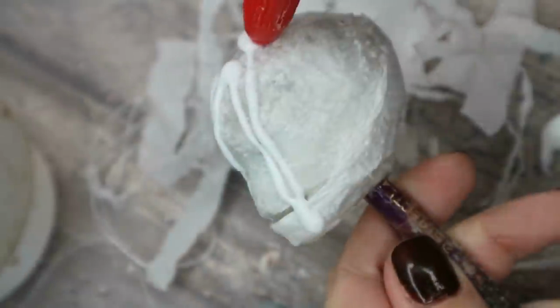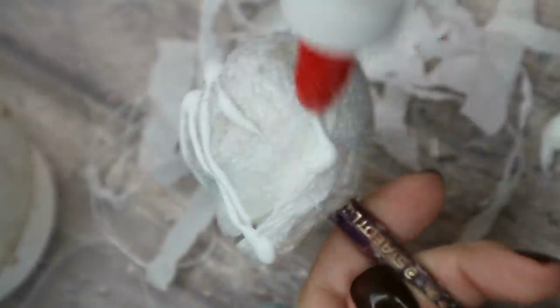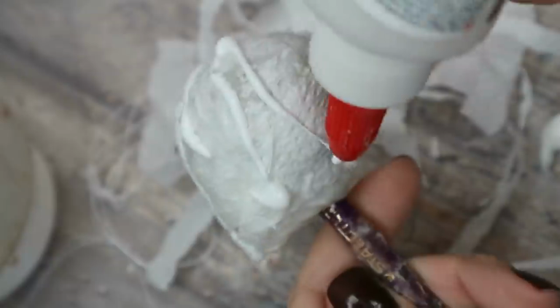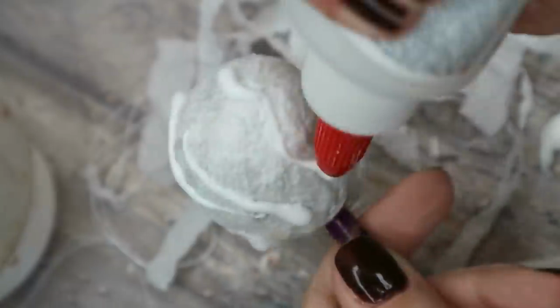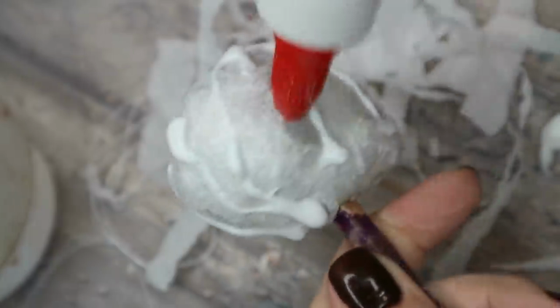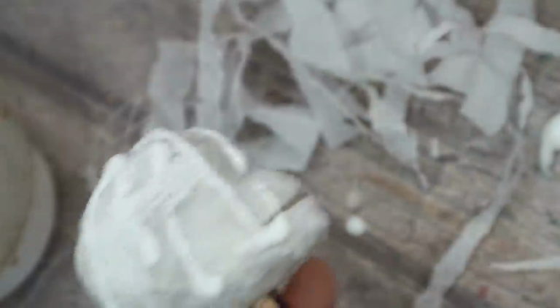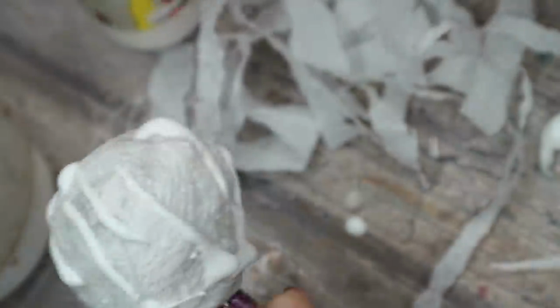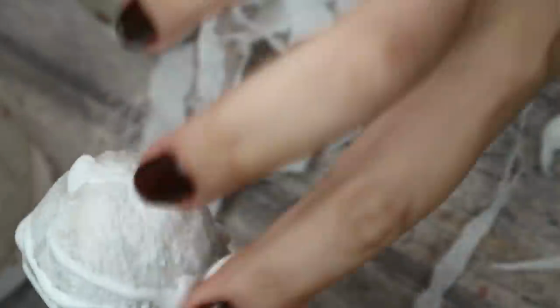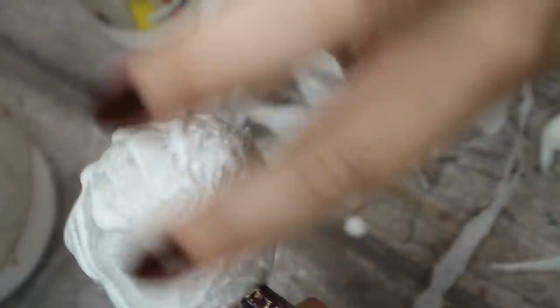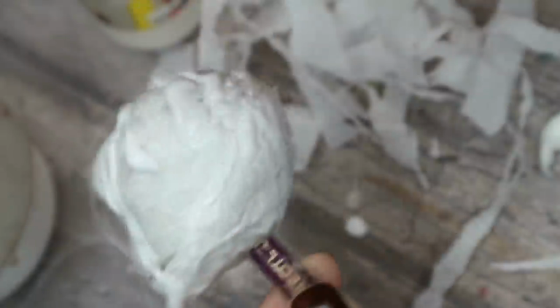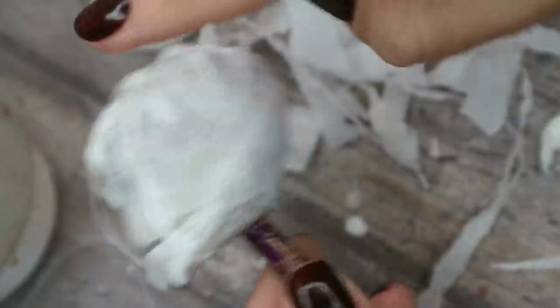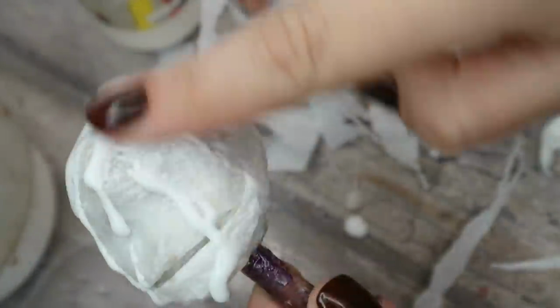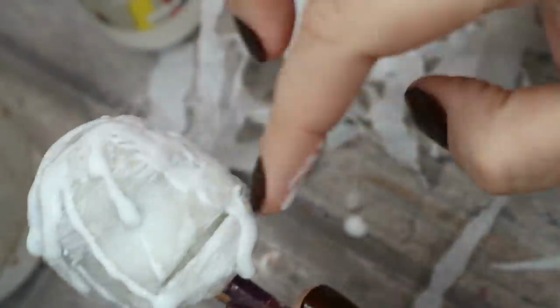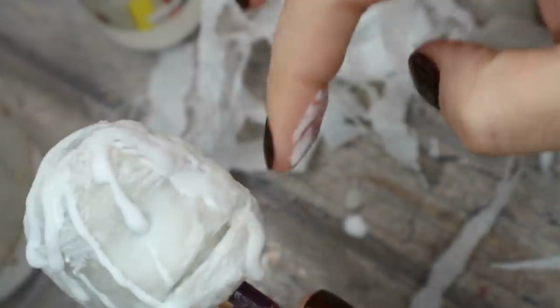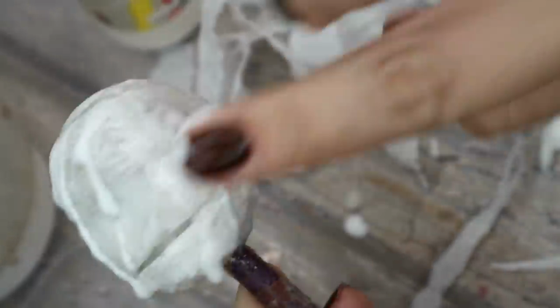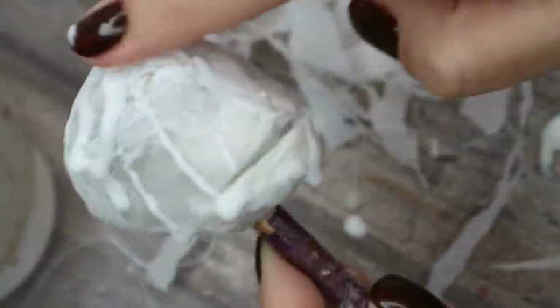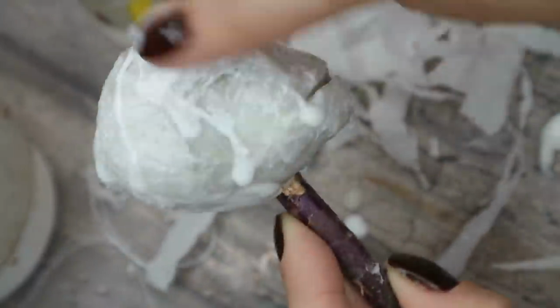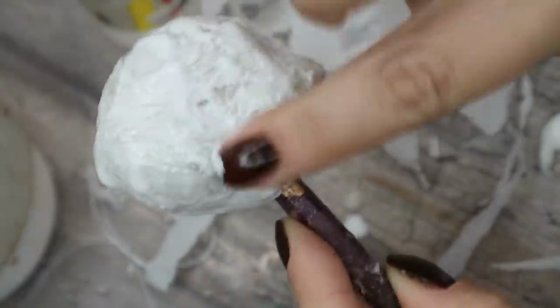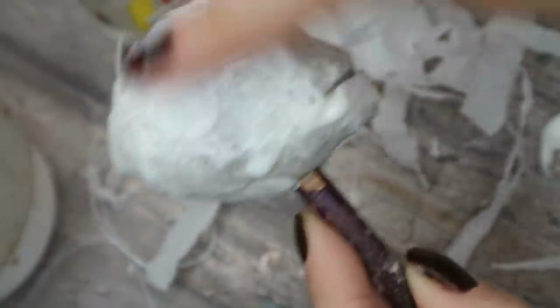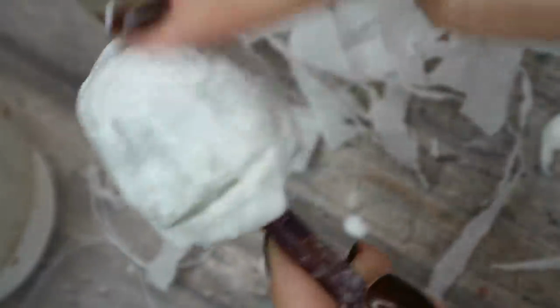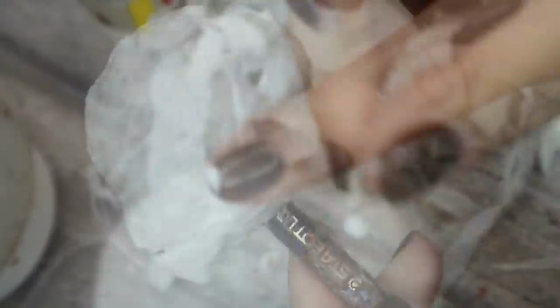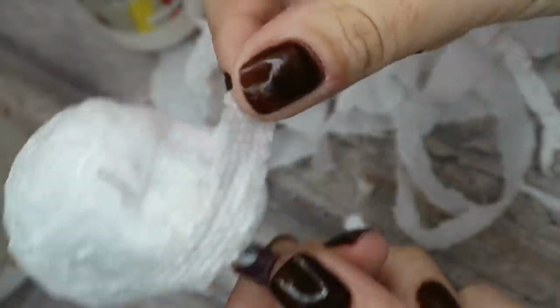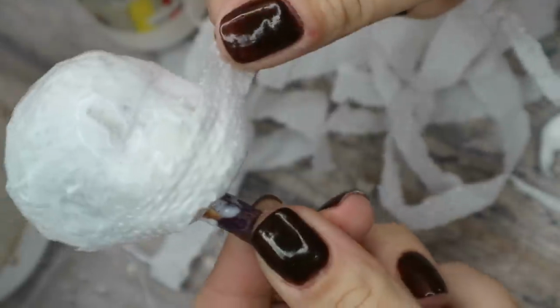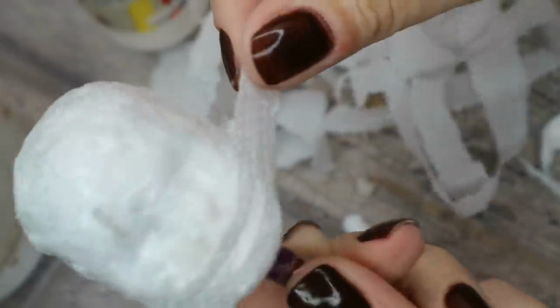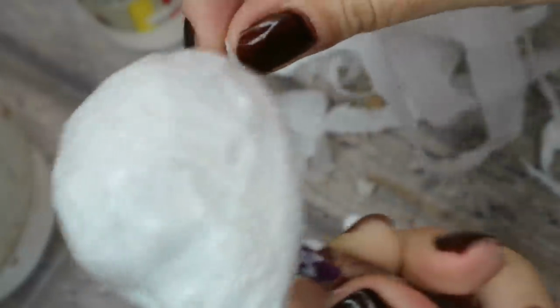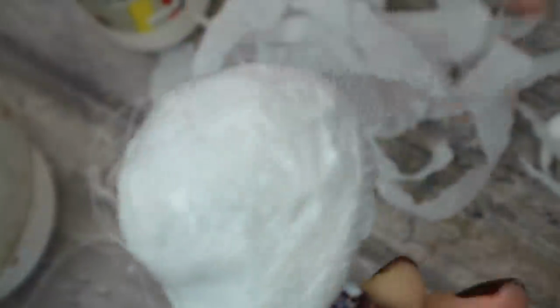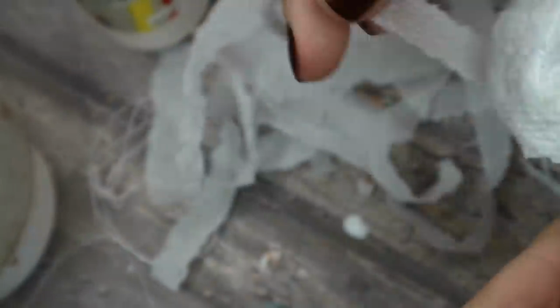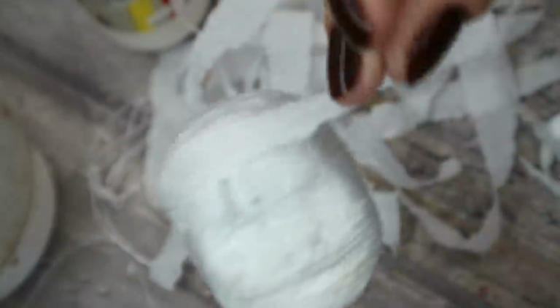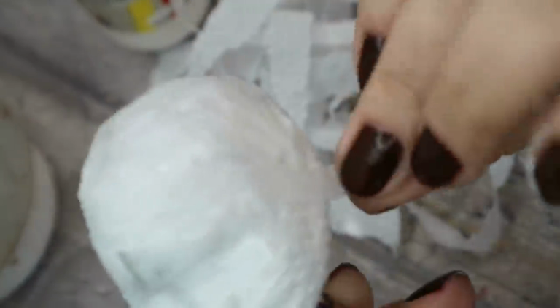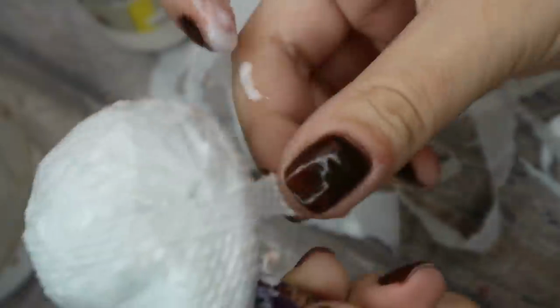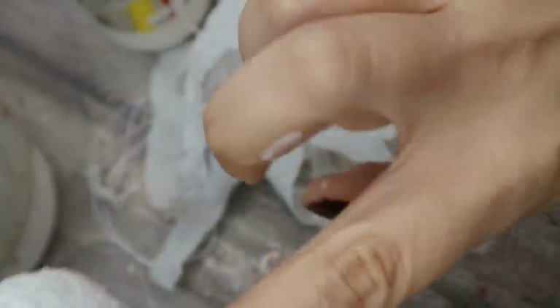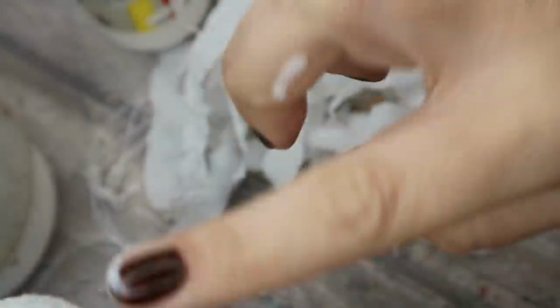Then I apply another layer of paper and this time I cover the mouth with a solid piece of it. With a sharp knife I tear this paper to make a torn-edges effect, with pieces of fabric hanging around and stuff.